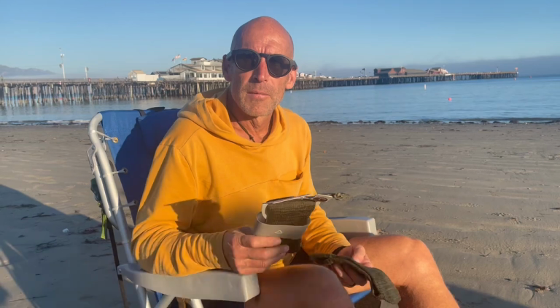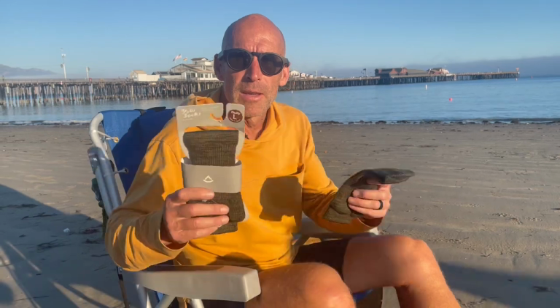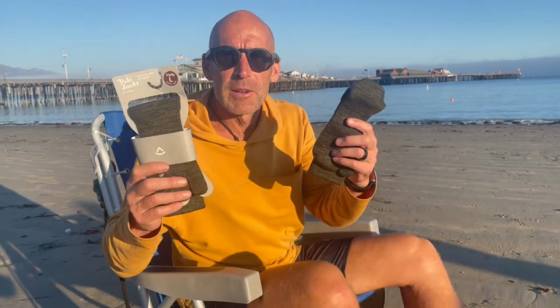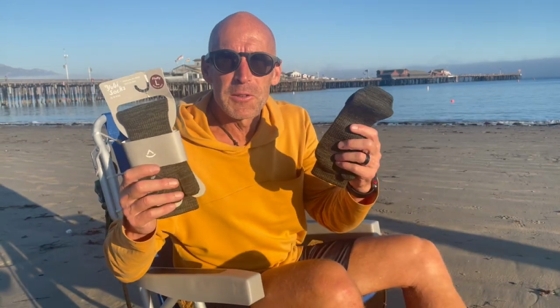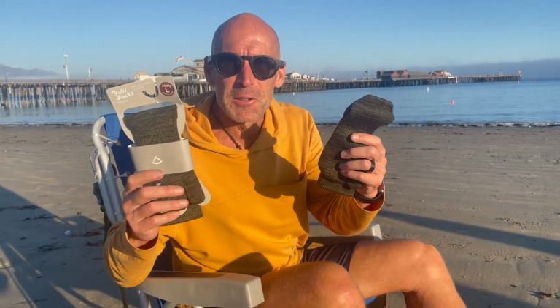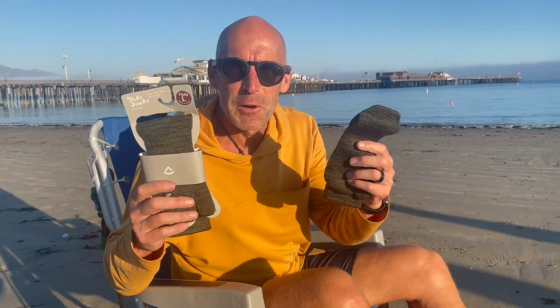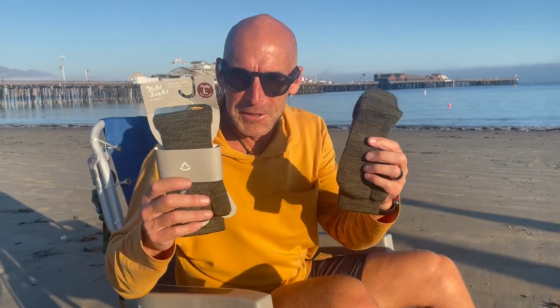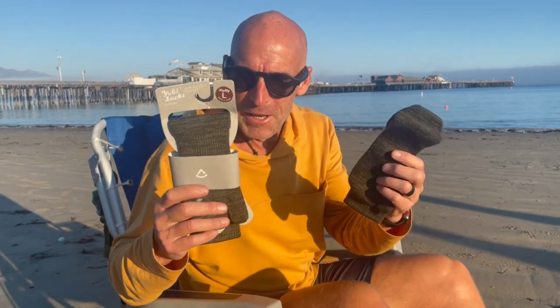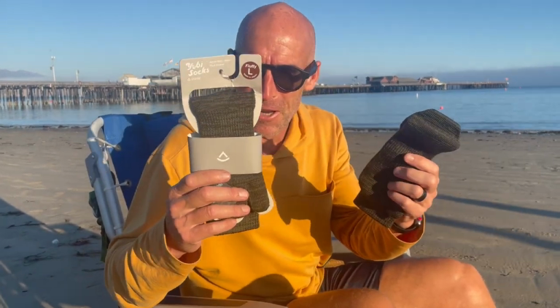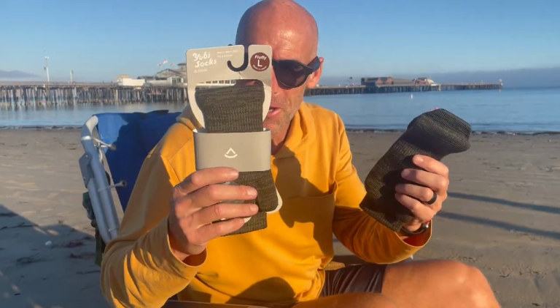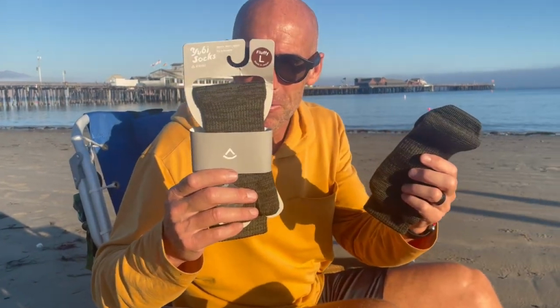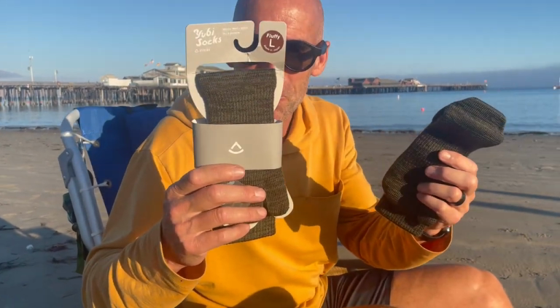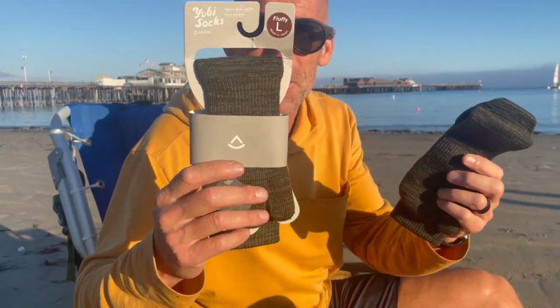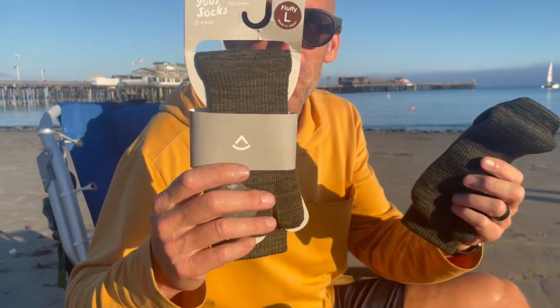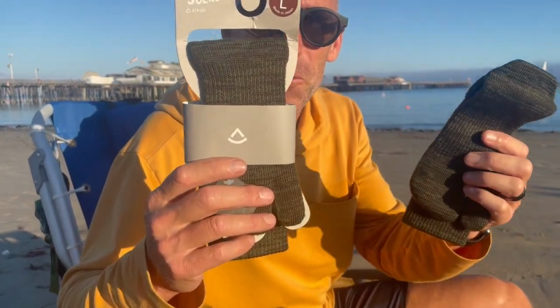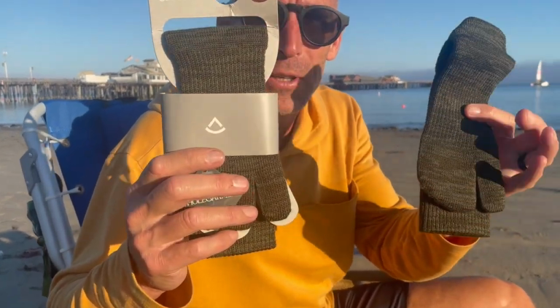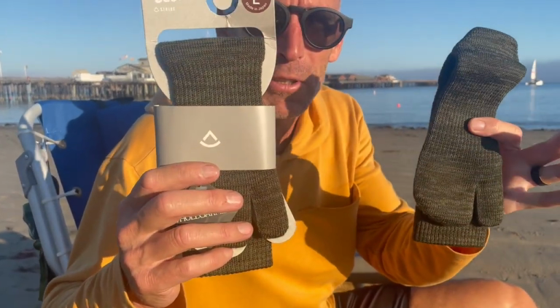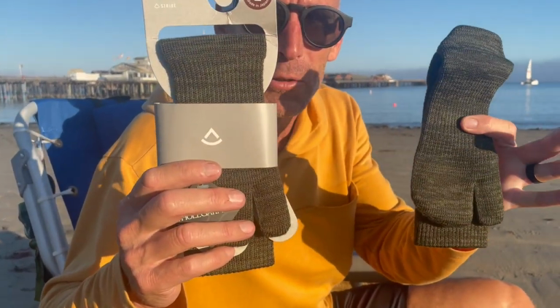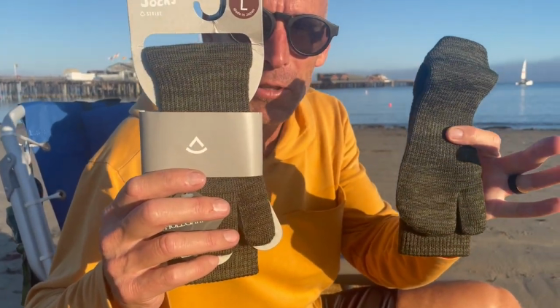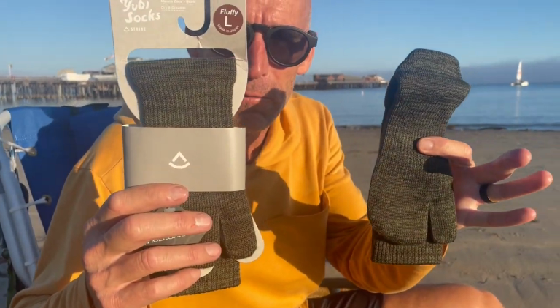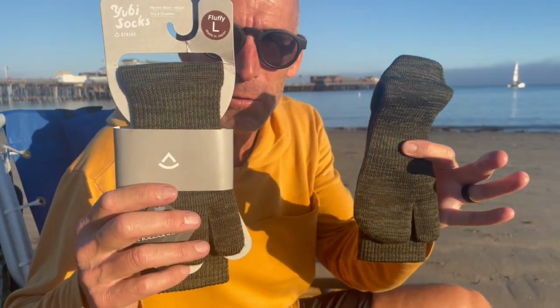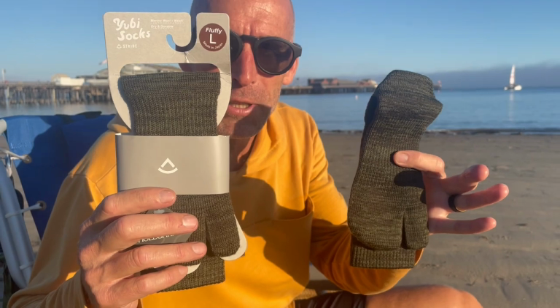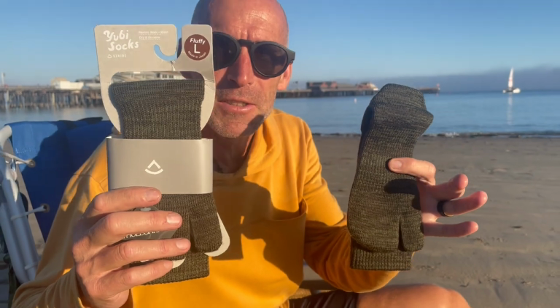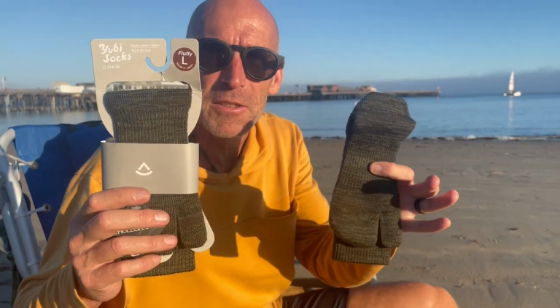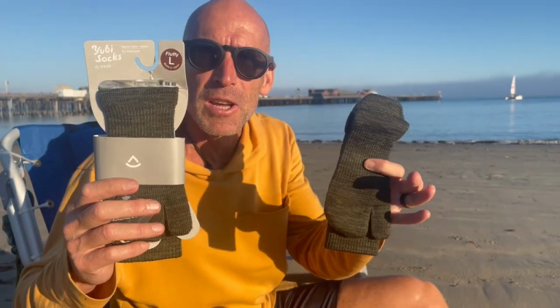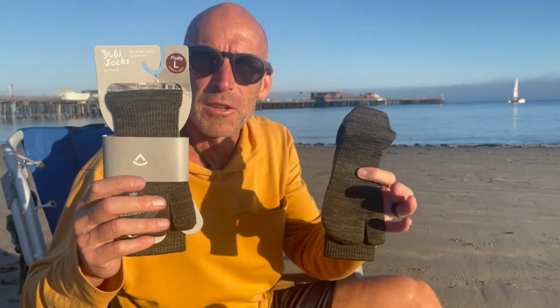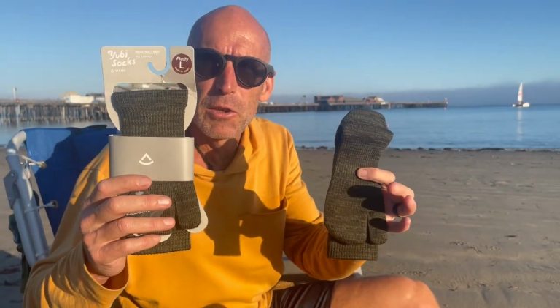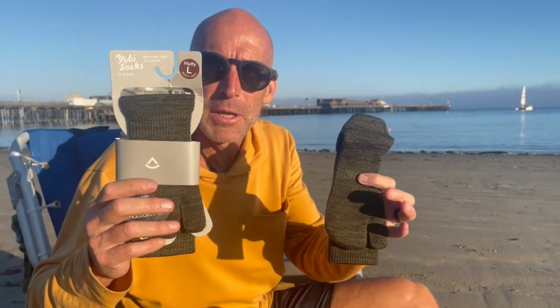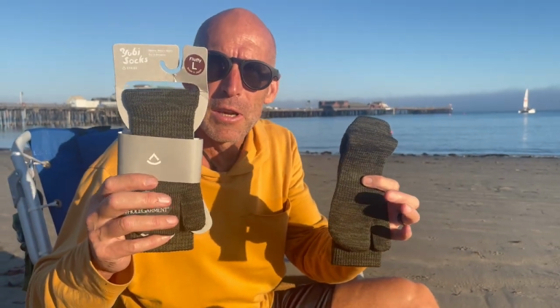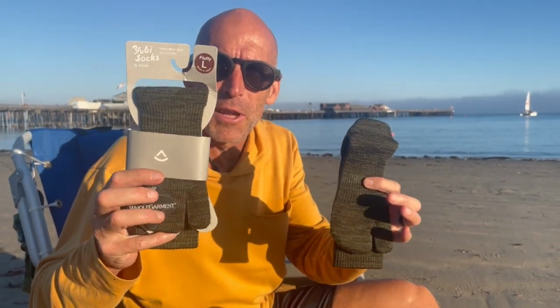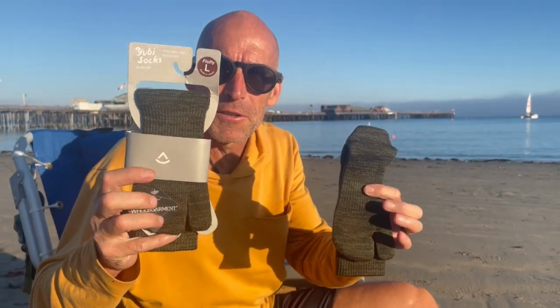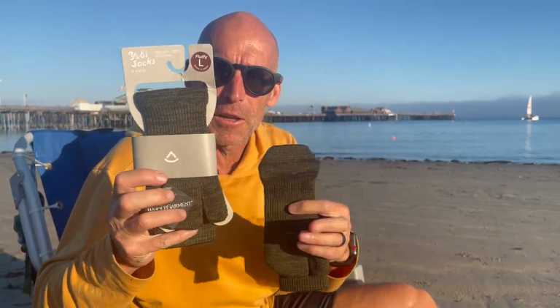Howdy folks, this is Barefoot Ted. I've got some interesting cool new things to introduce, and the first one is this: the UB Fluffy Sock.